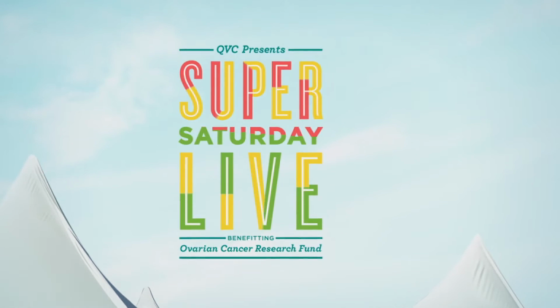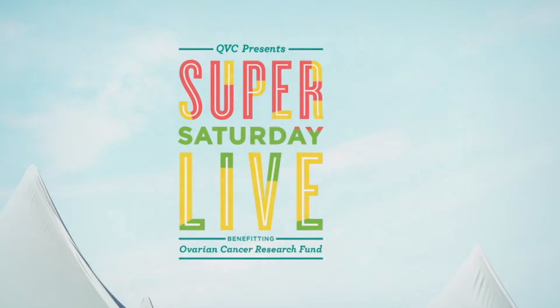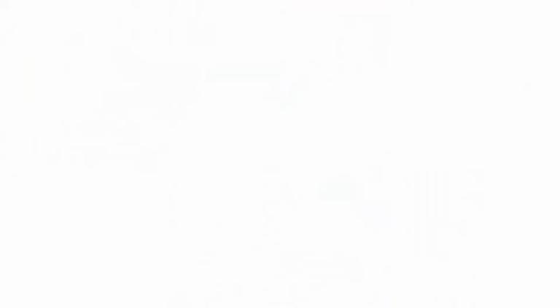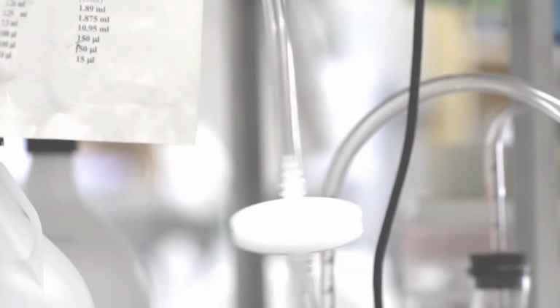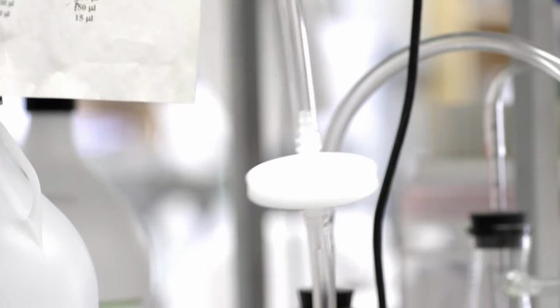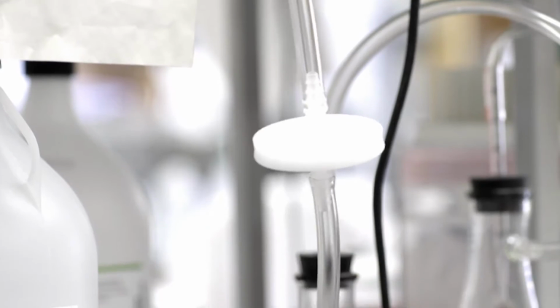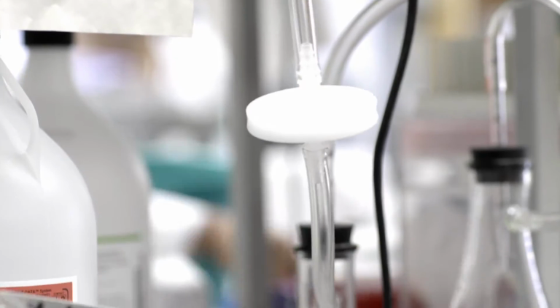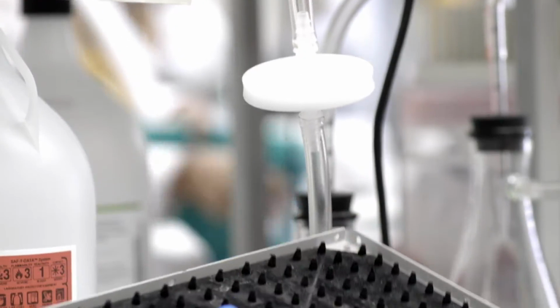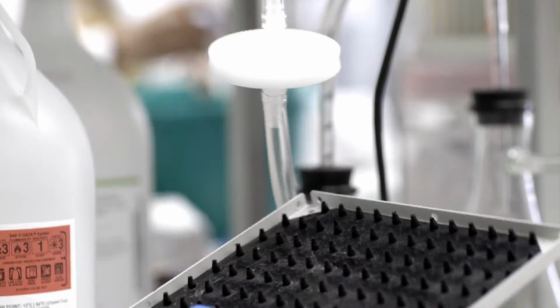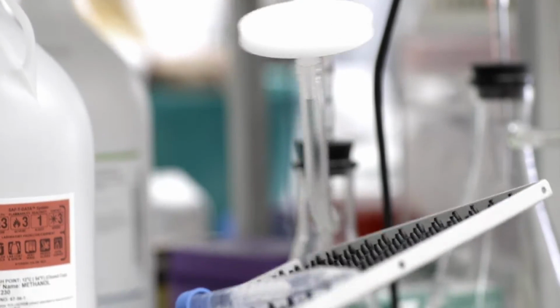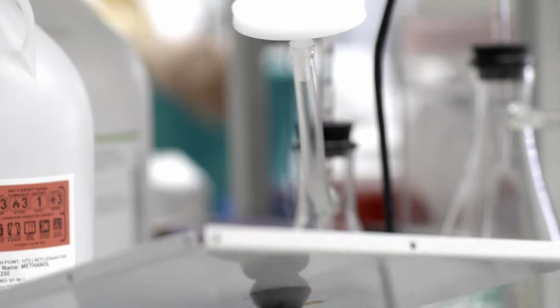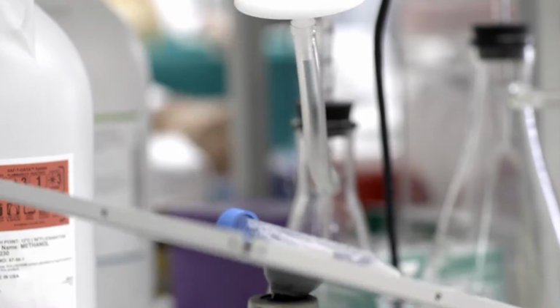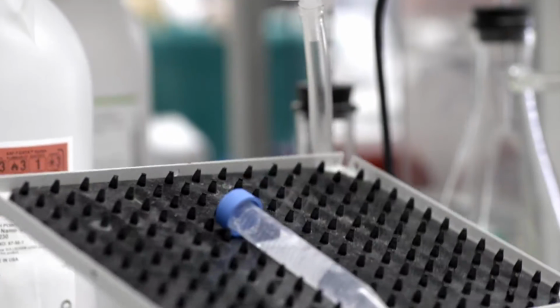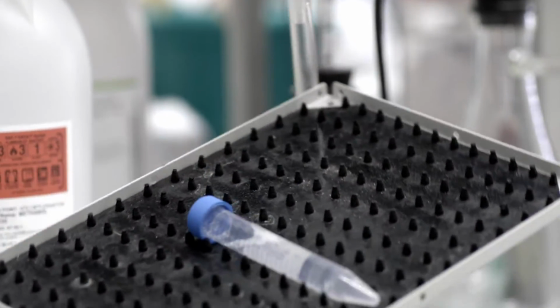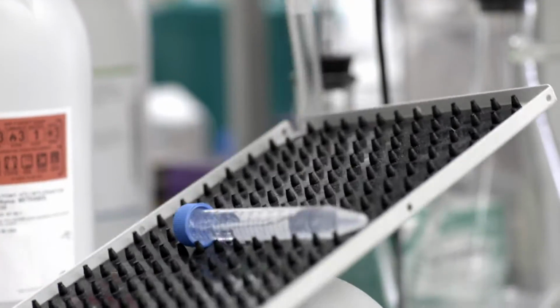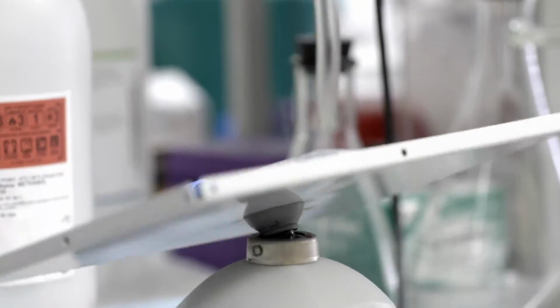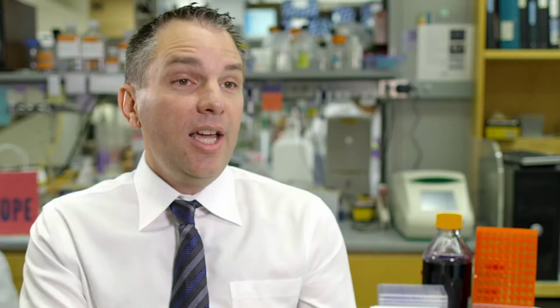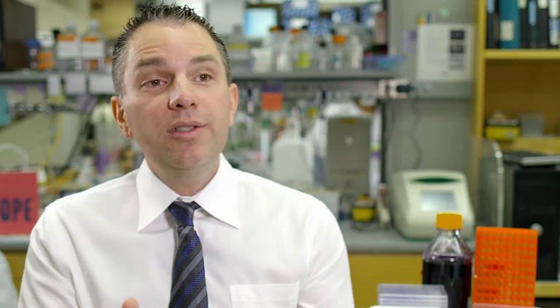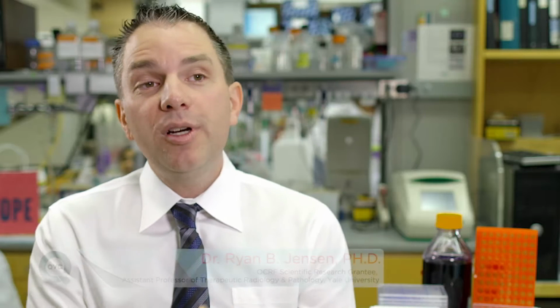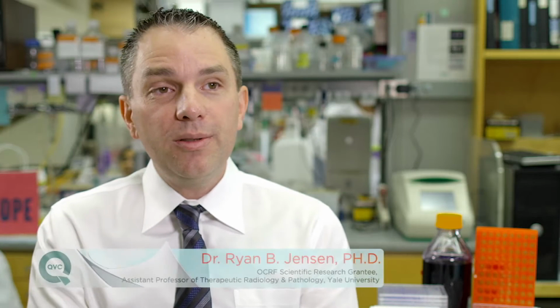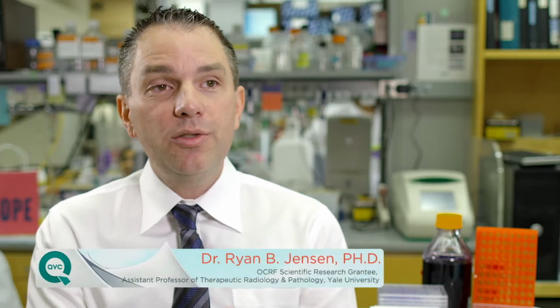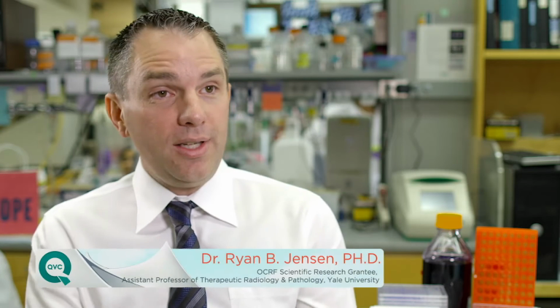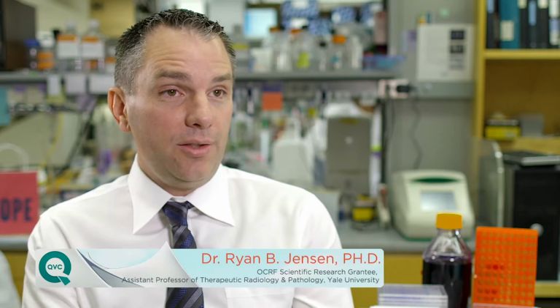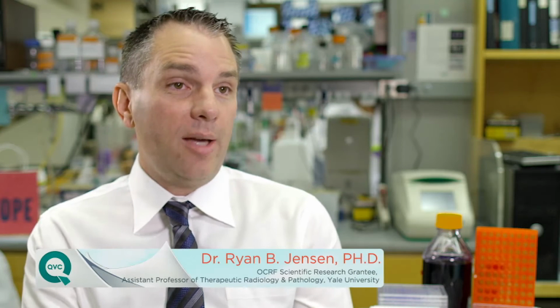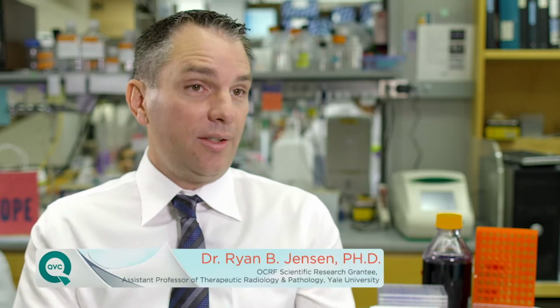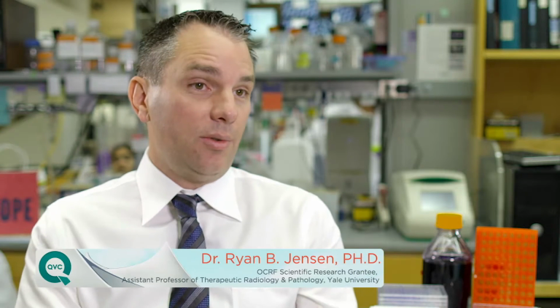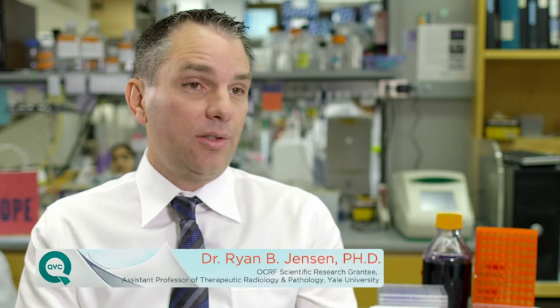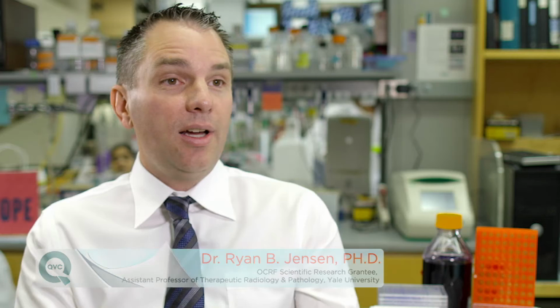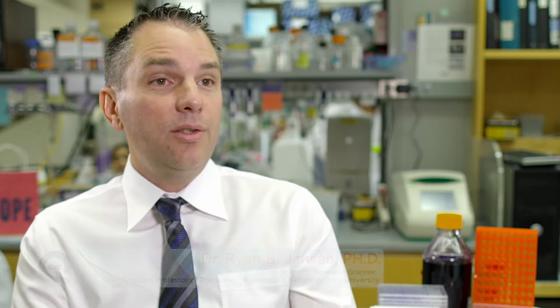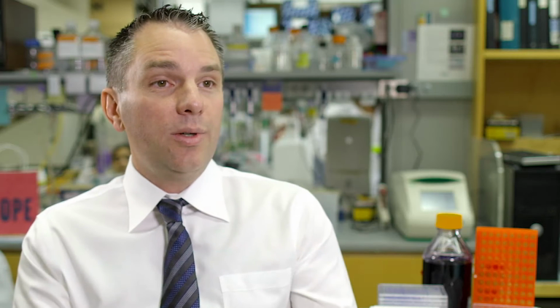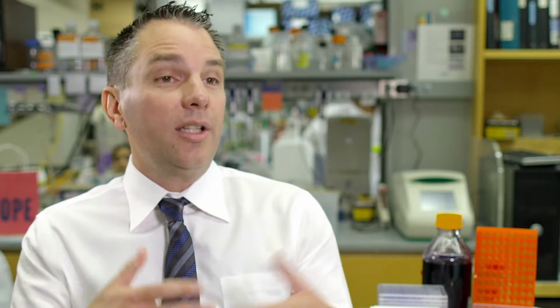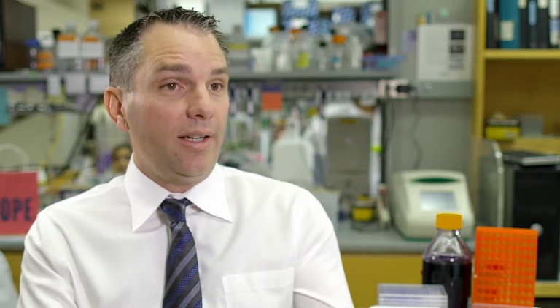In this lab we're doing basic research to try to understand the mechanisms of cancer and how they play out. And then eventually what we hope to do is translate that research, that basic science research, into clinical practice.